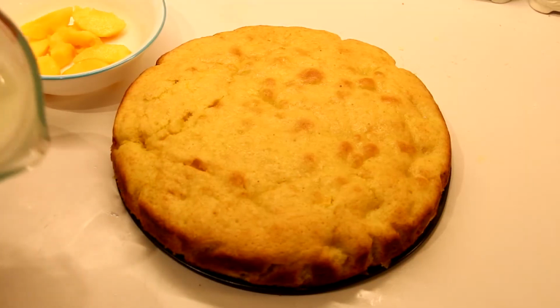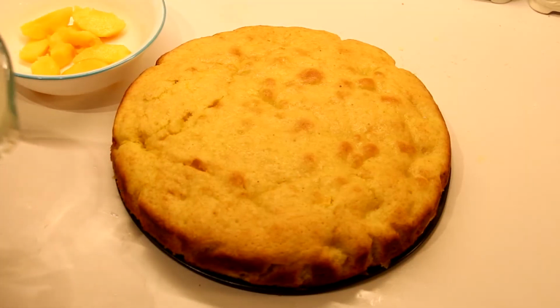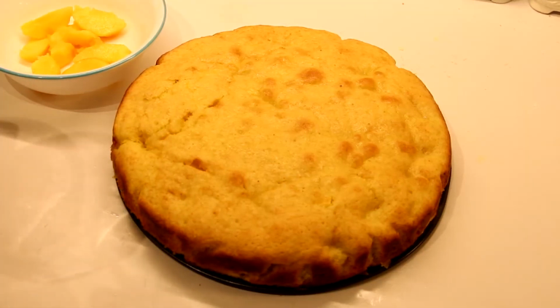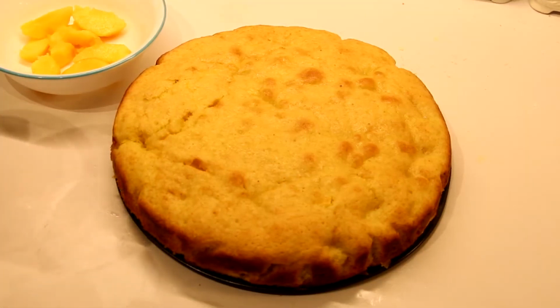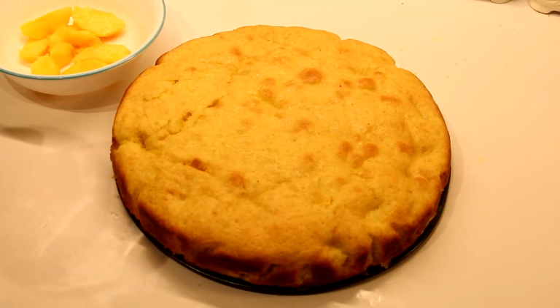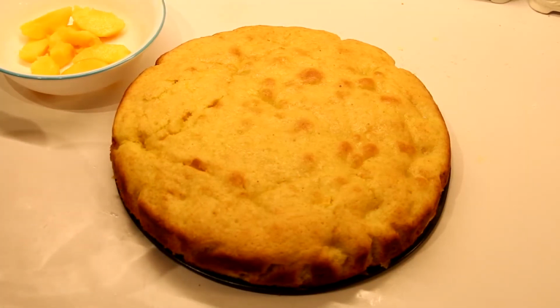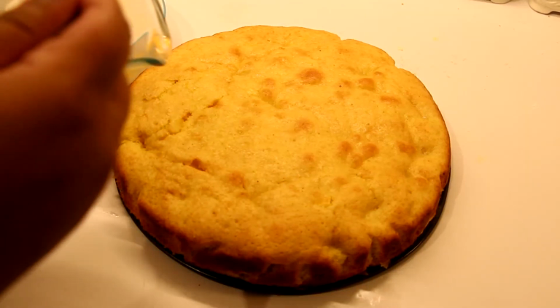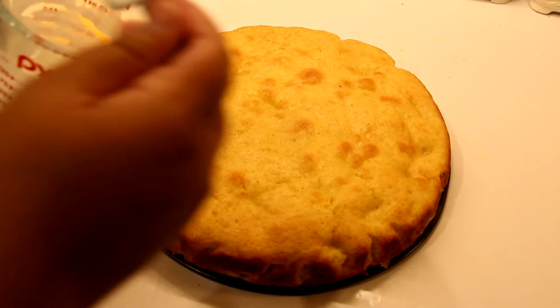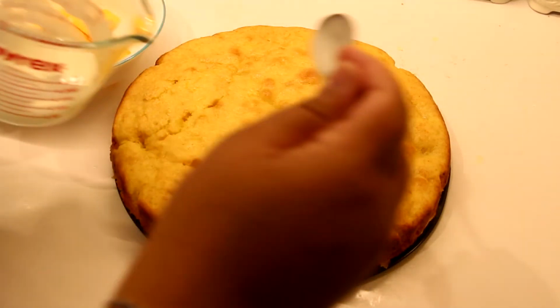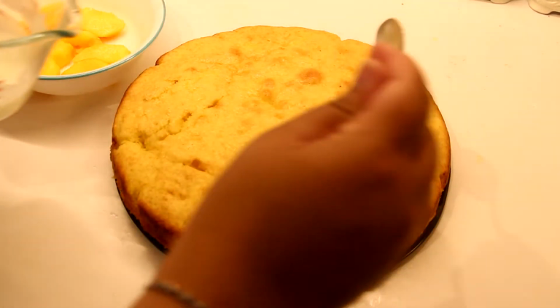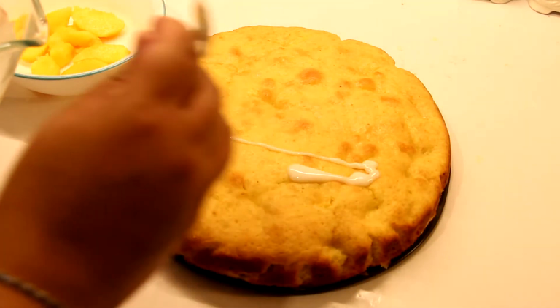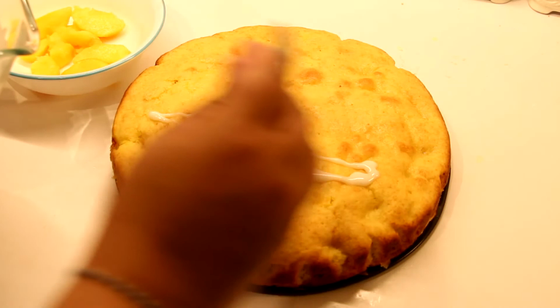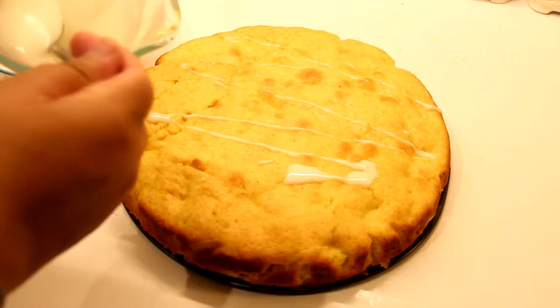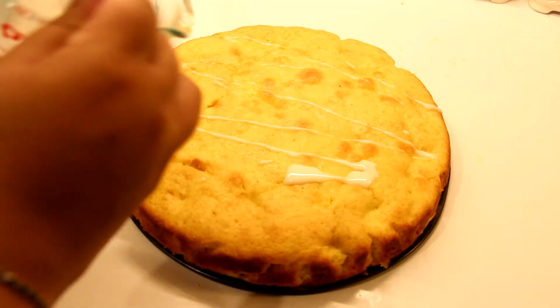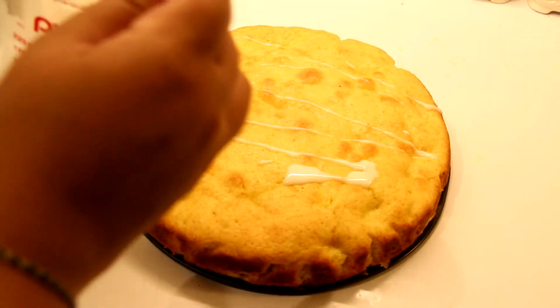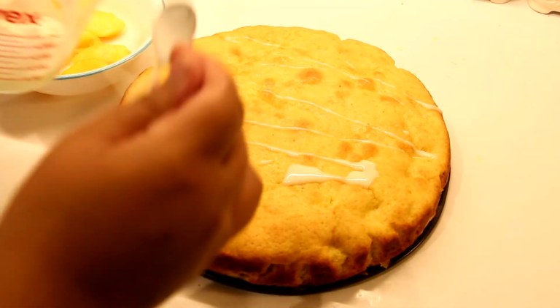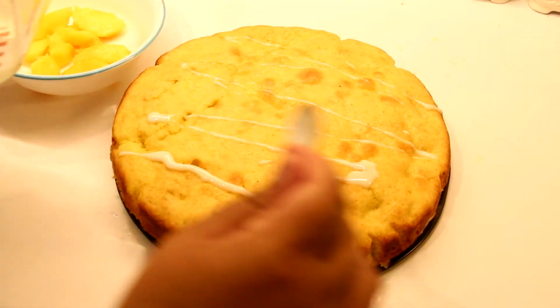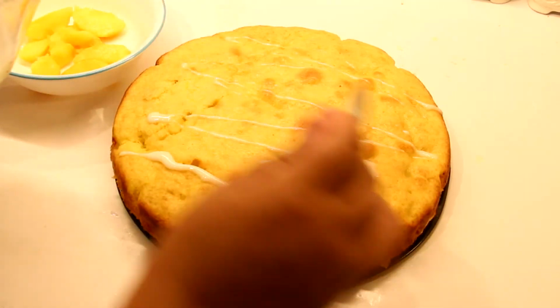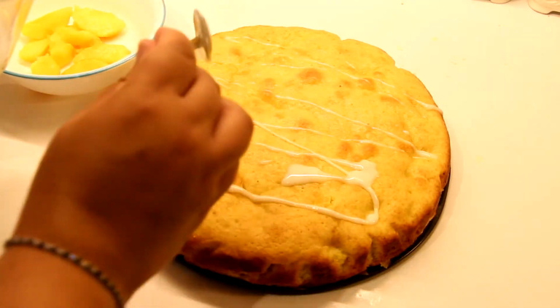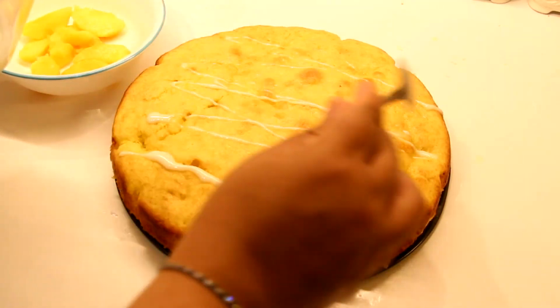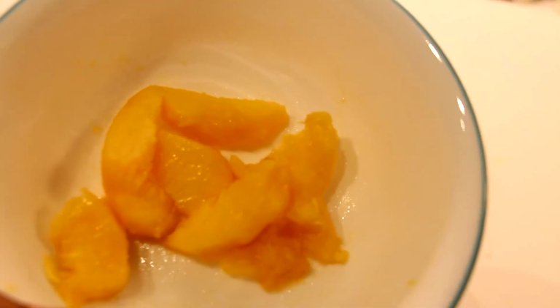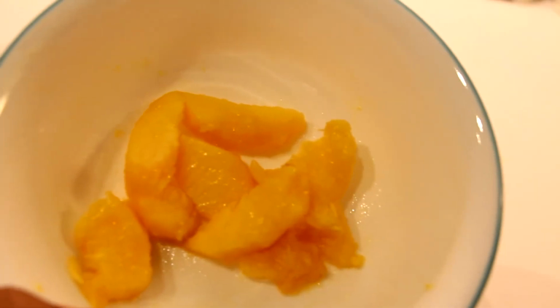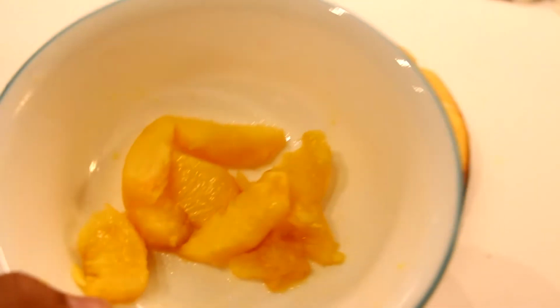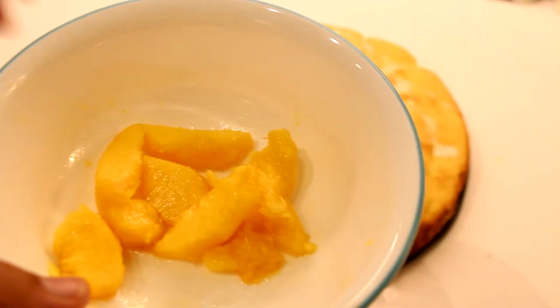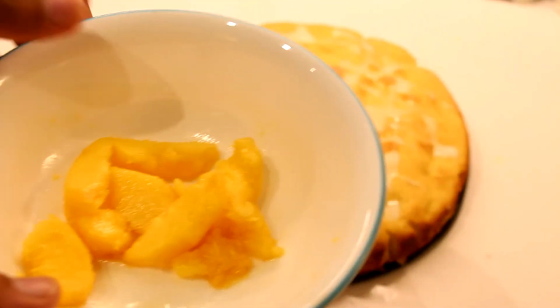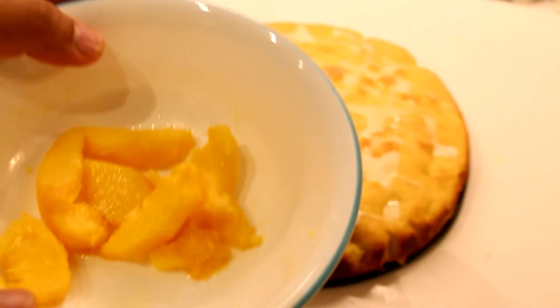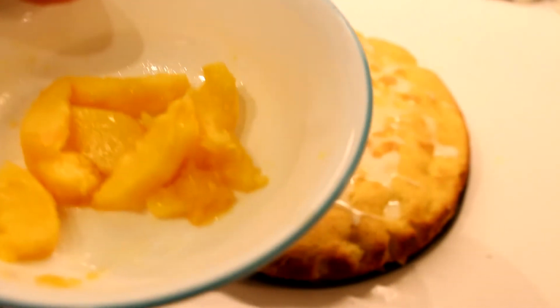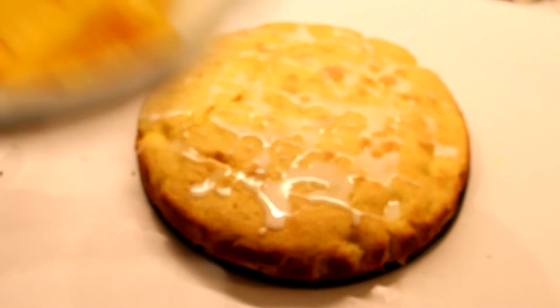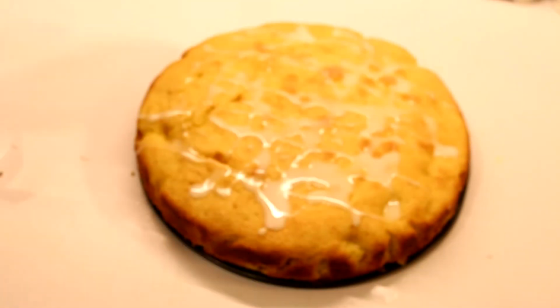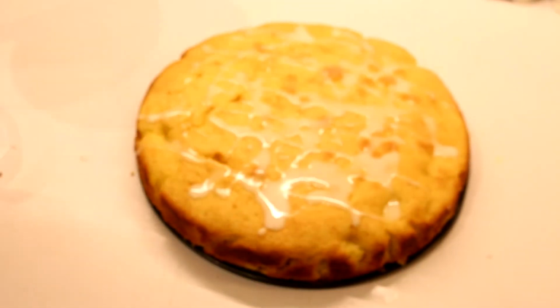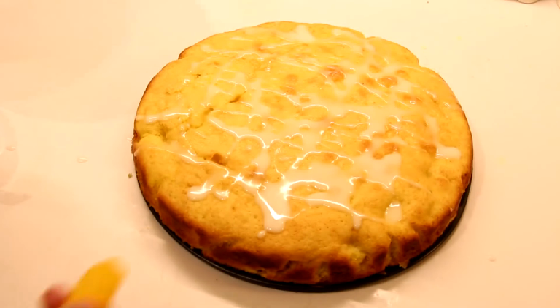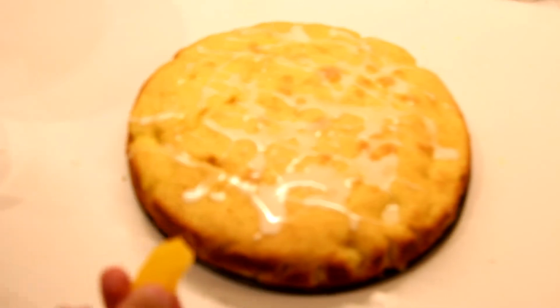Now that our cake is warm, we're going to drizzle the glaze on it. Then we're going to garnish the cake with some fresh peach slices.